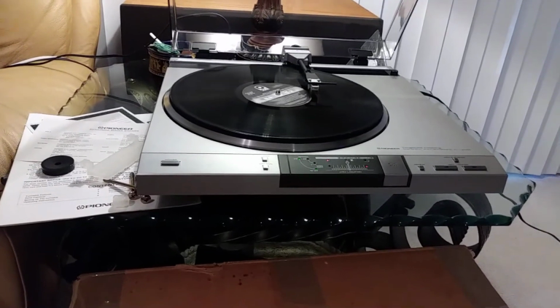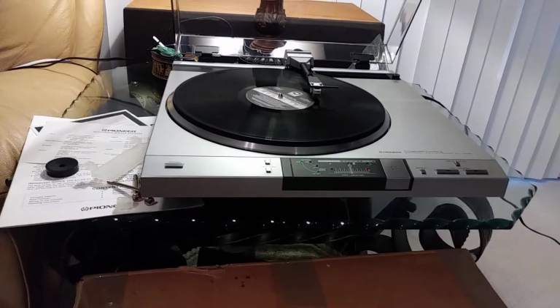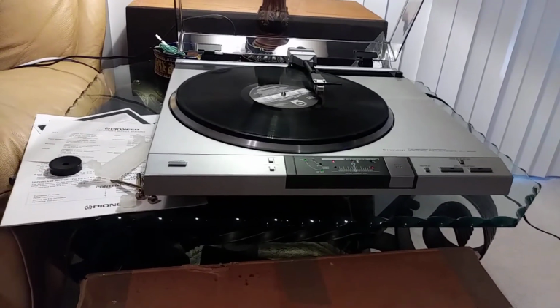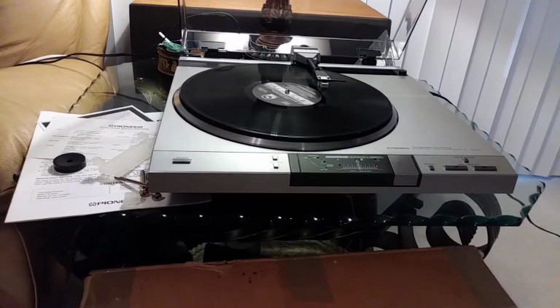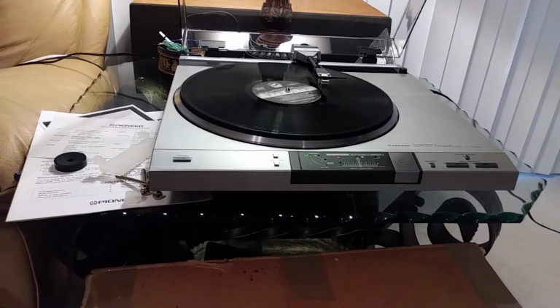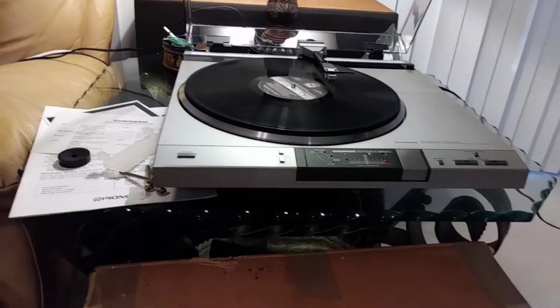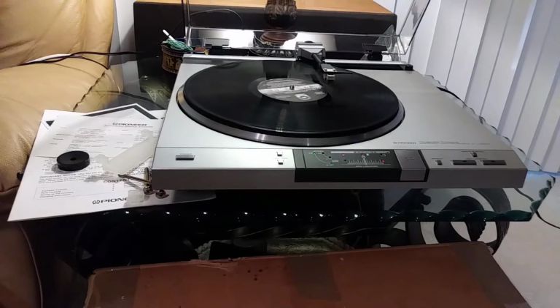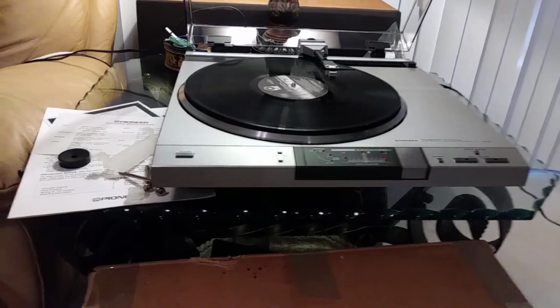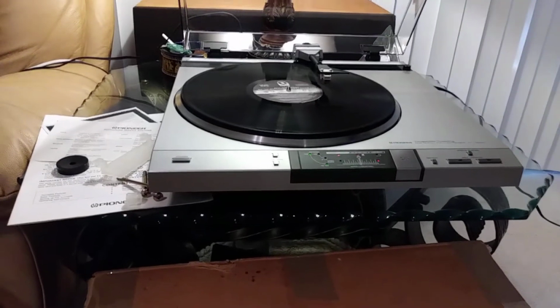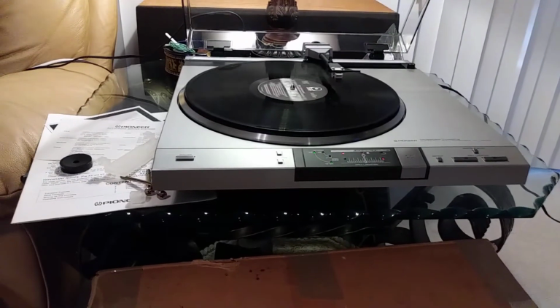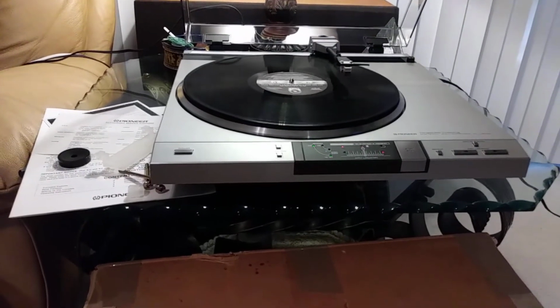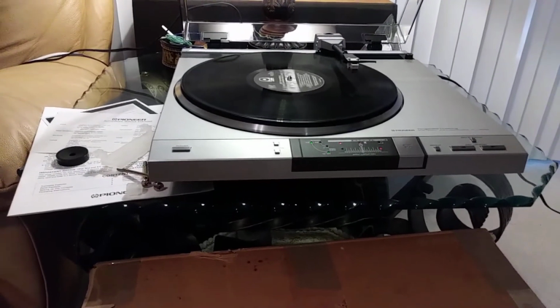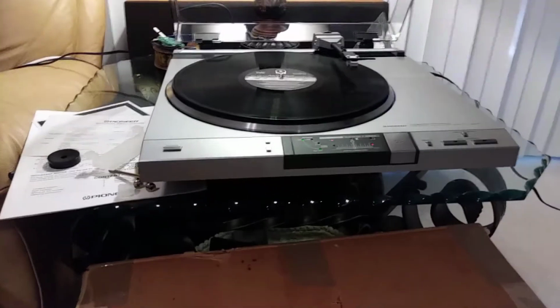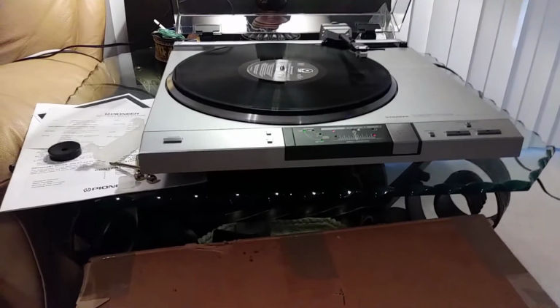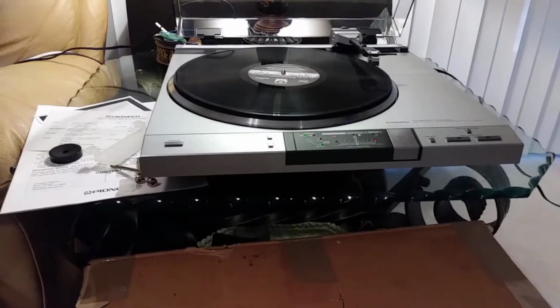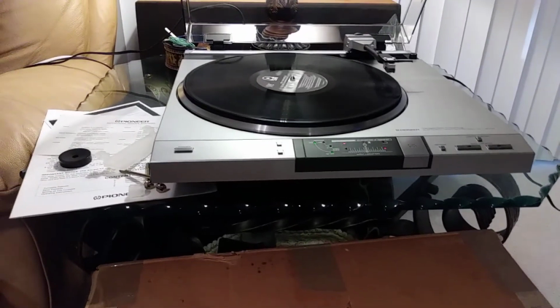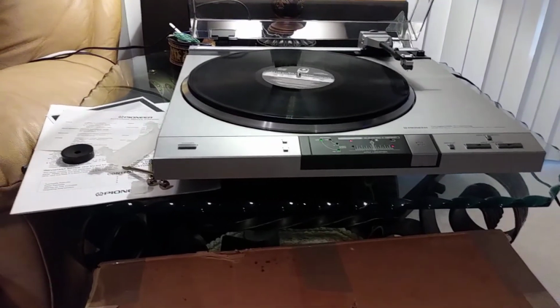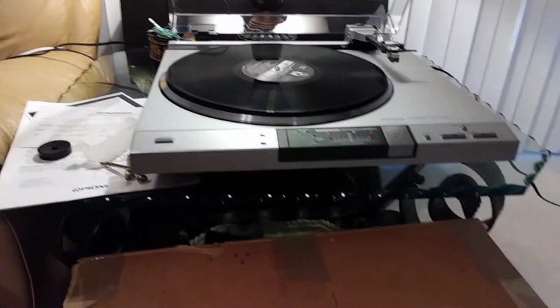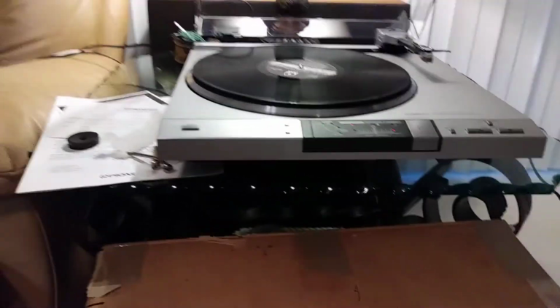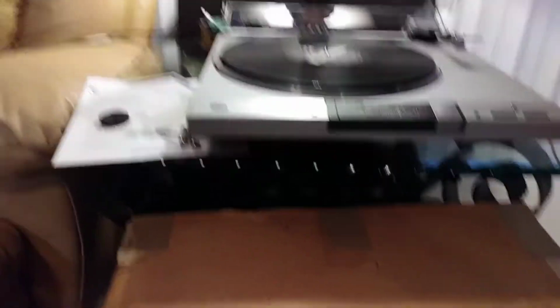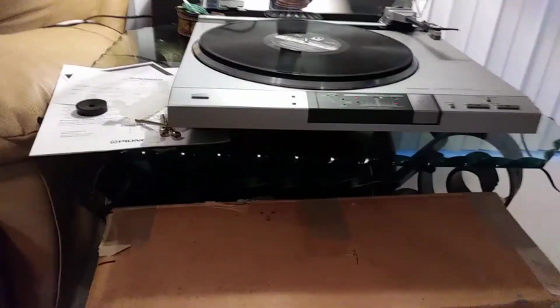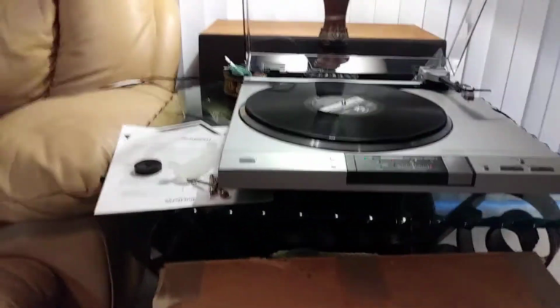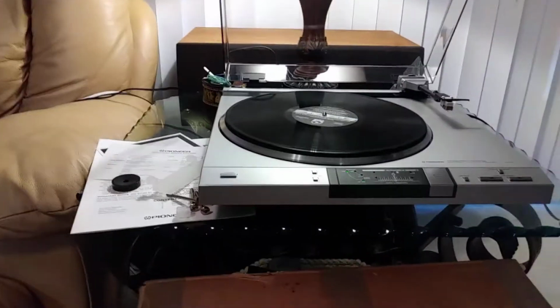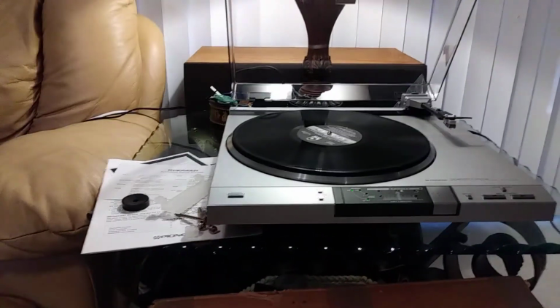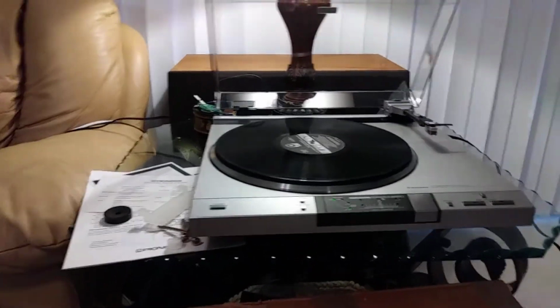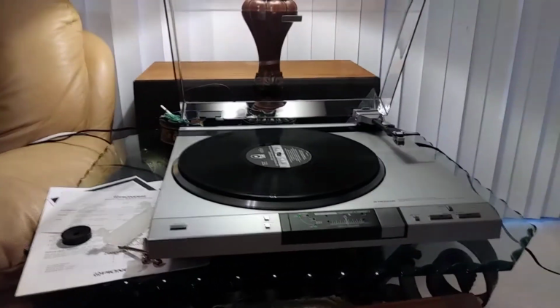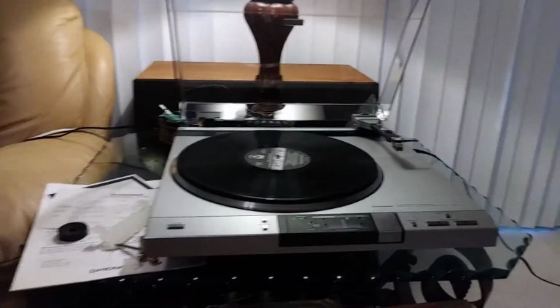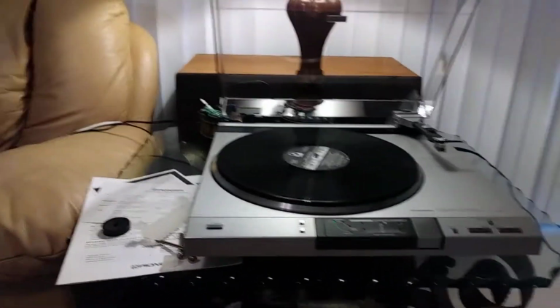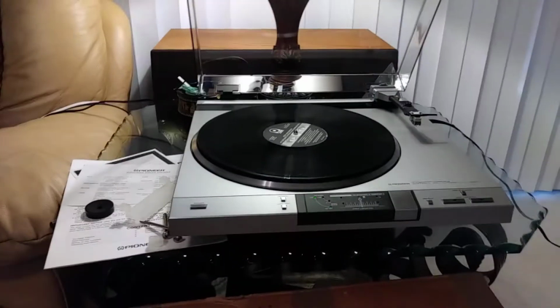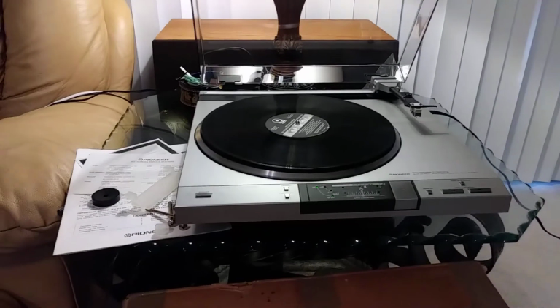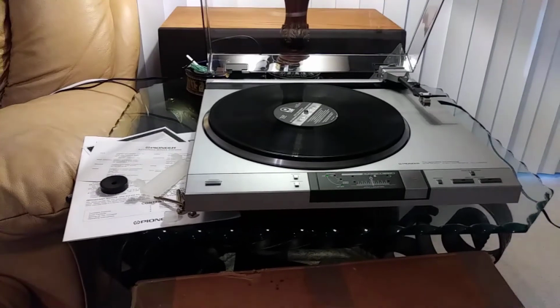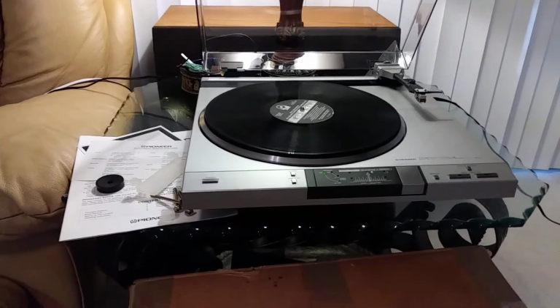At the end of the record, the auto lift engages, then it returns to start. Beautiful table — it's probably the nicest one I've ever seen of this model. Thanks for considering.